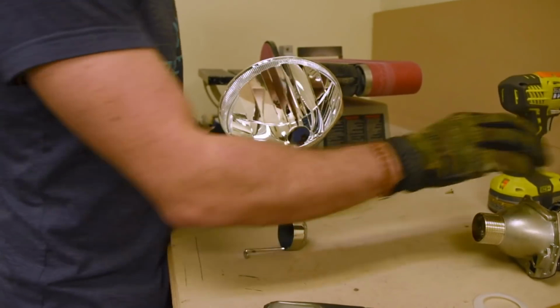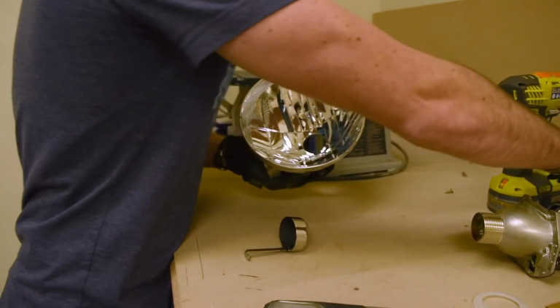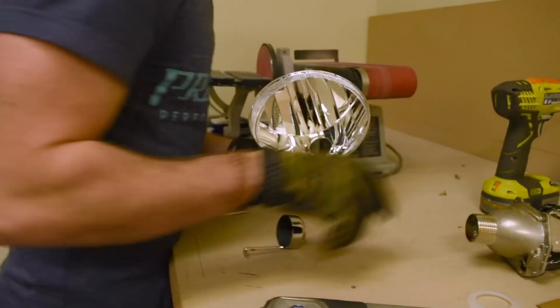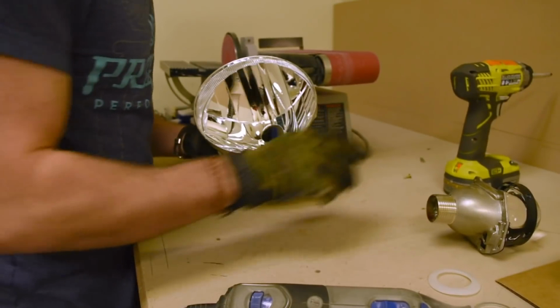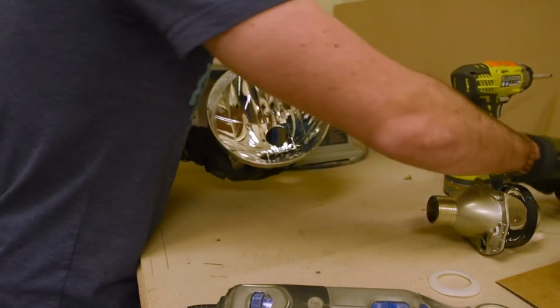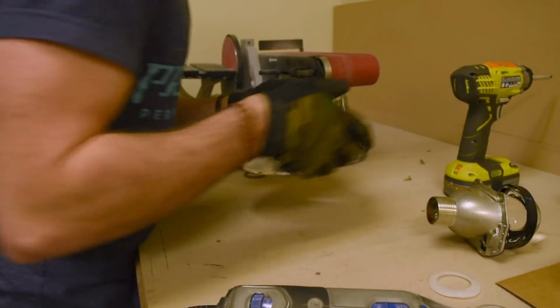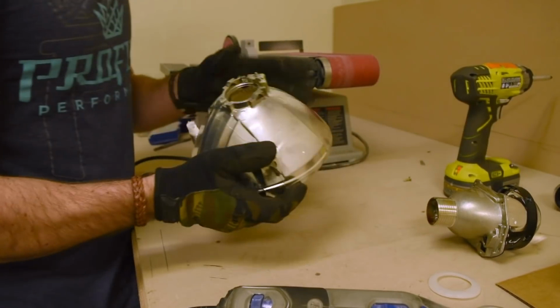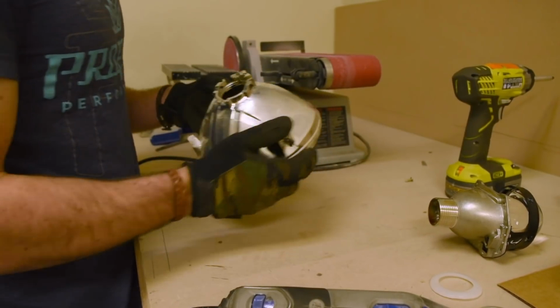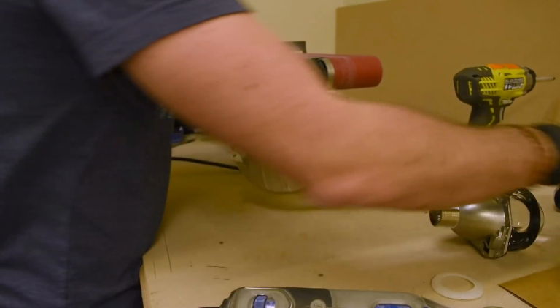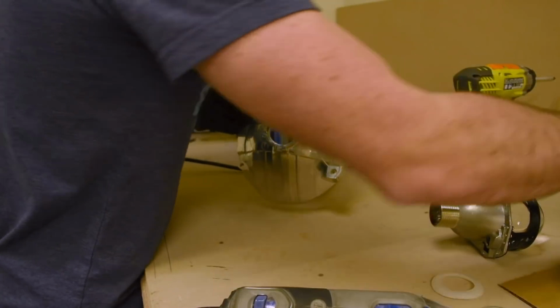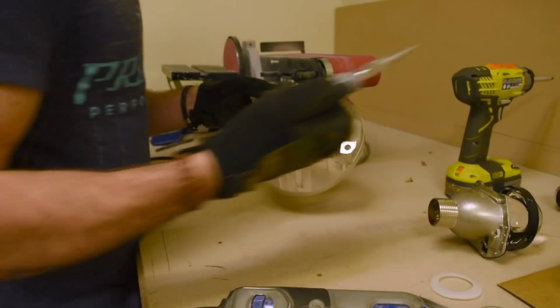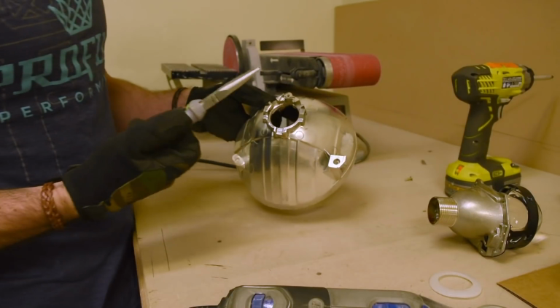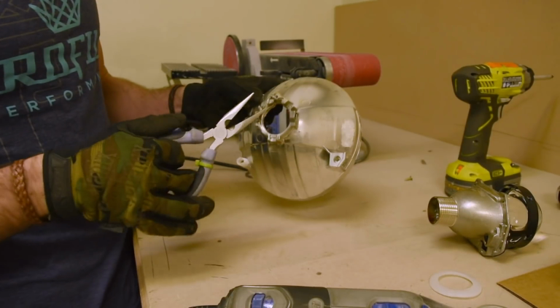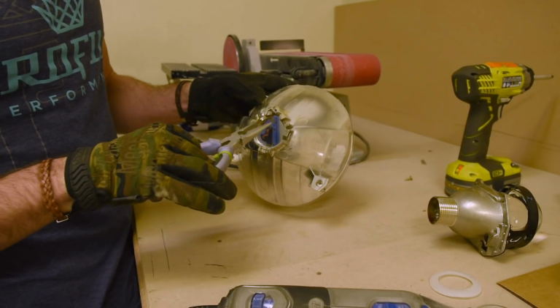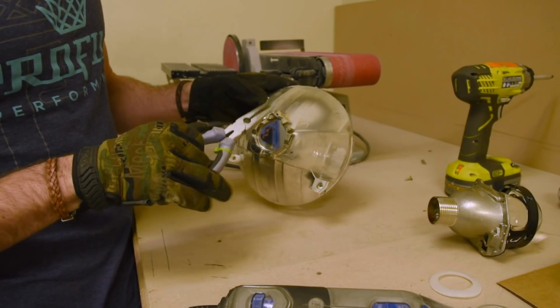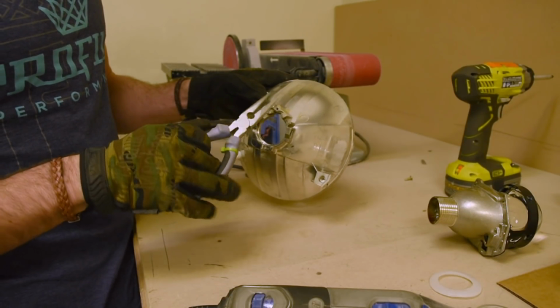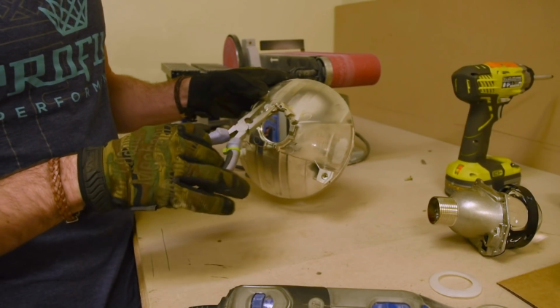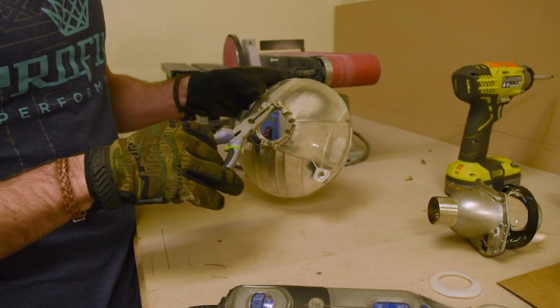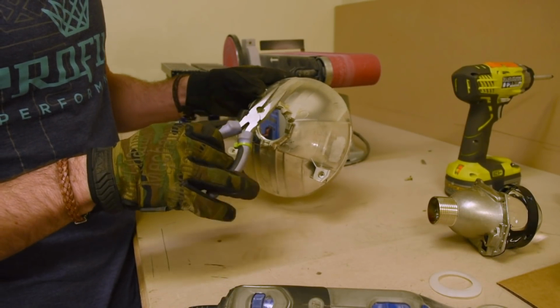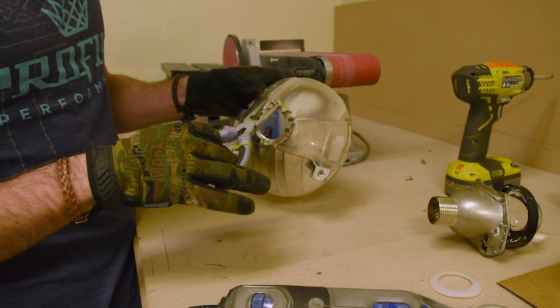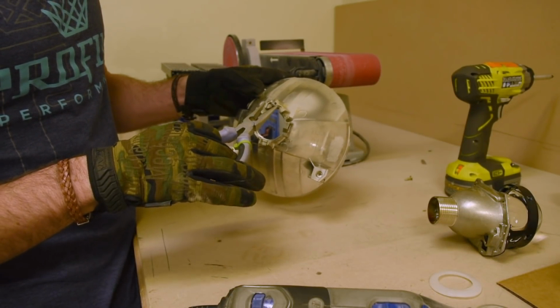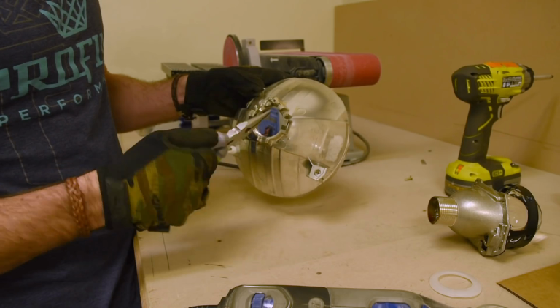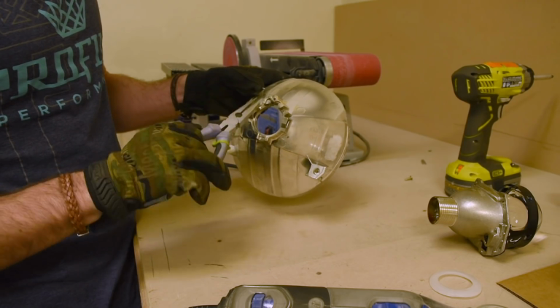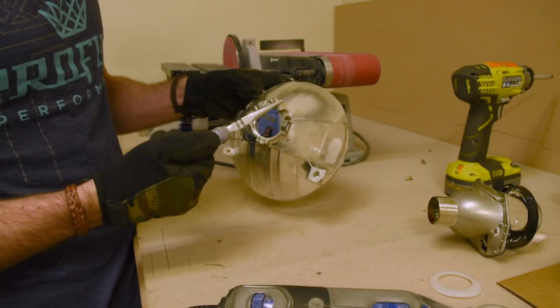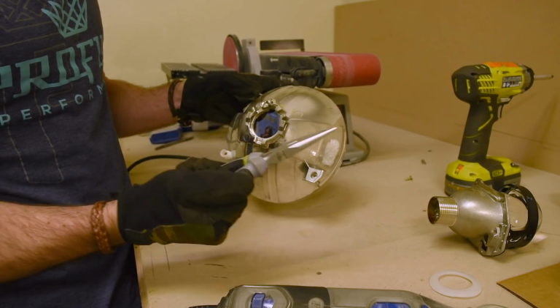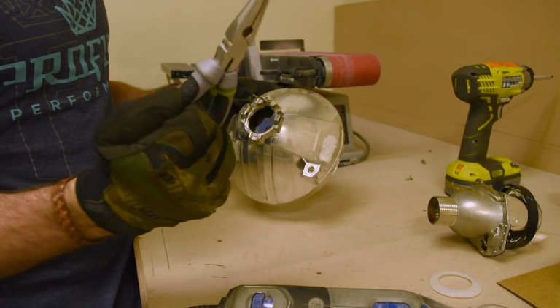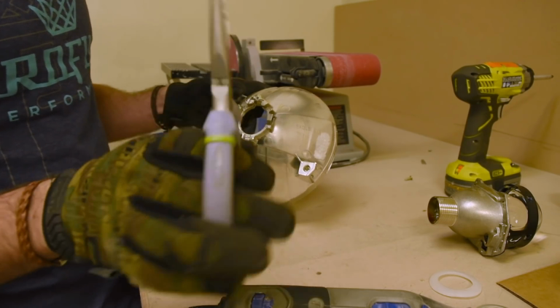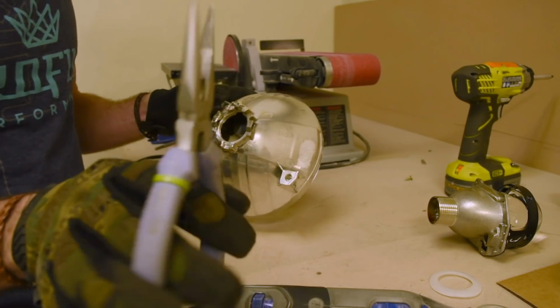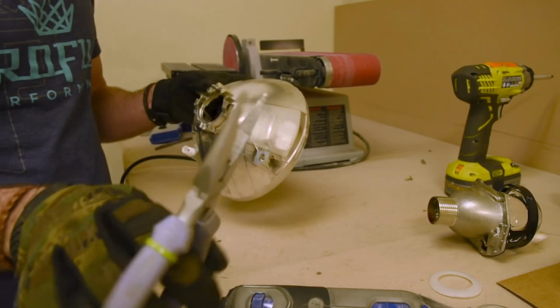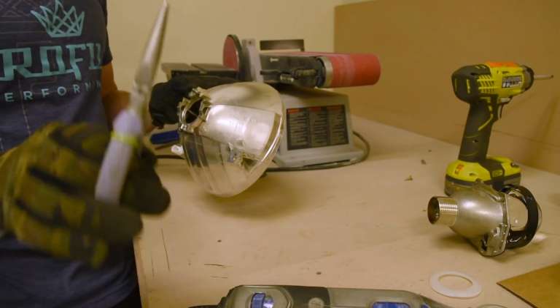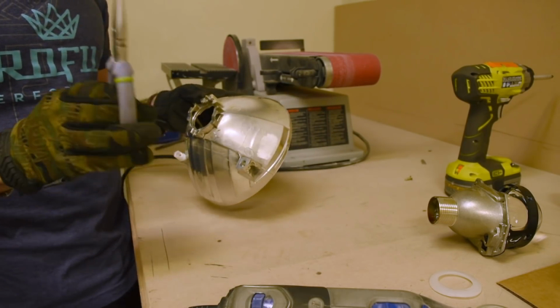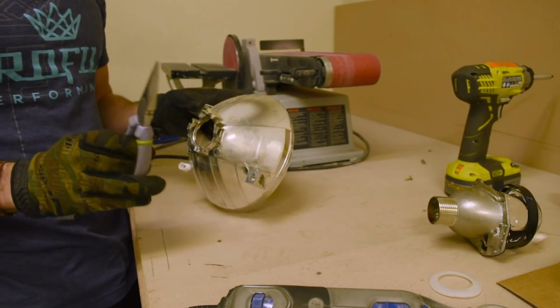Sometimes those caps are just pressed into place or have little clips that need to be bent off. A pair of needle nose pliers can help you remove those with fair ease.